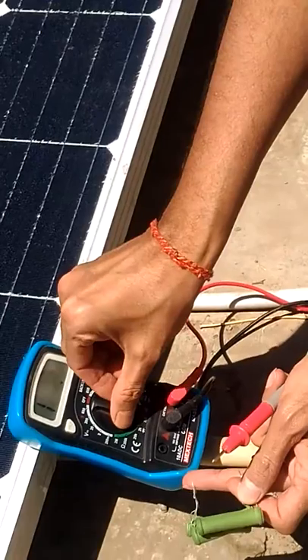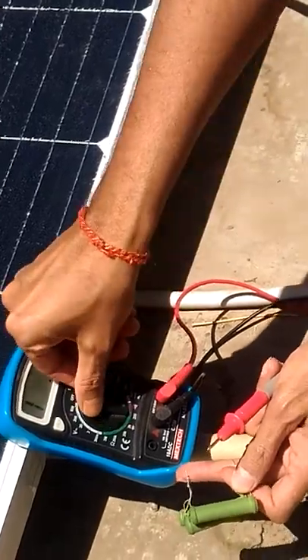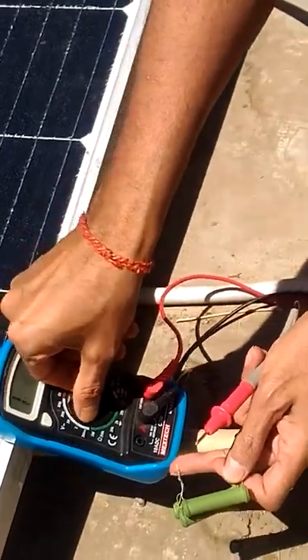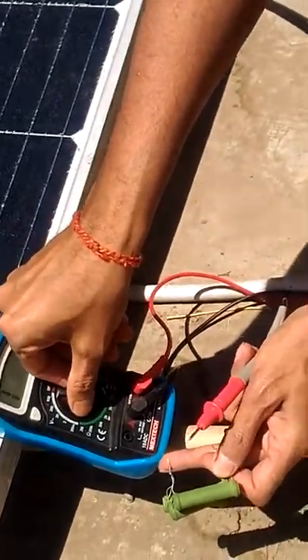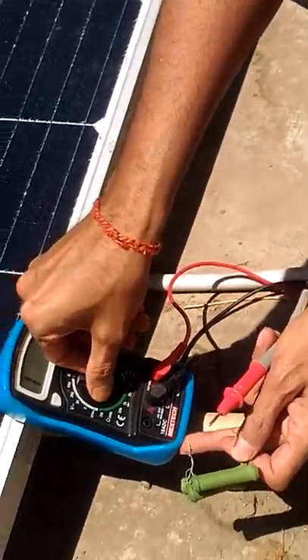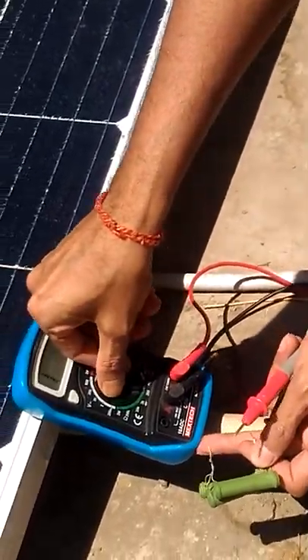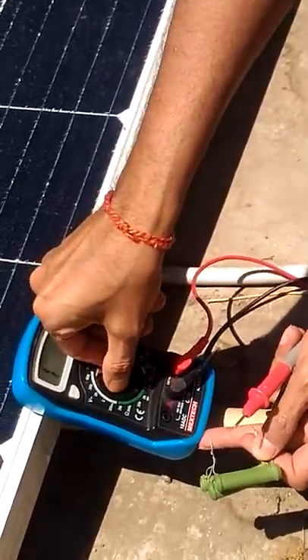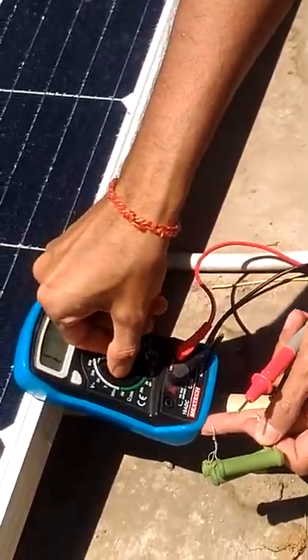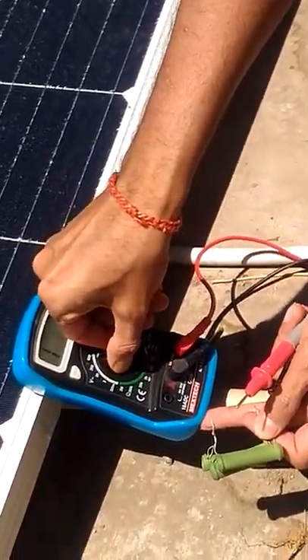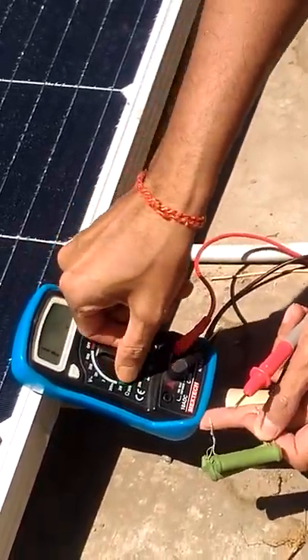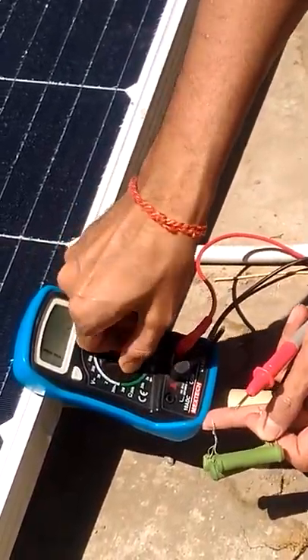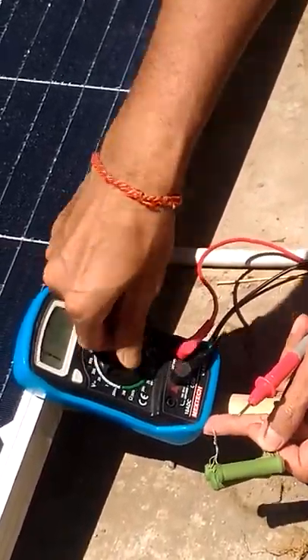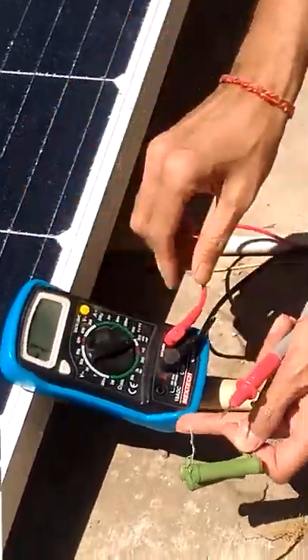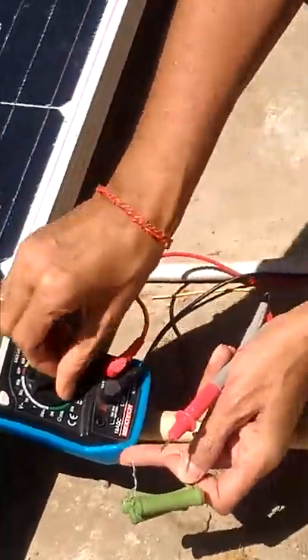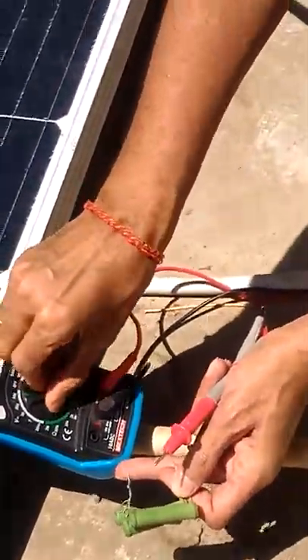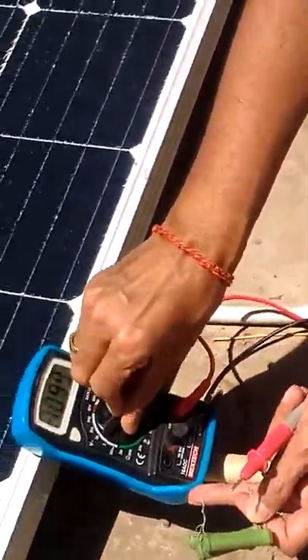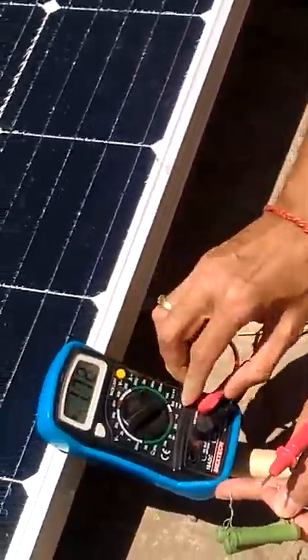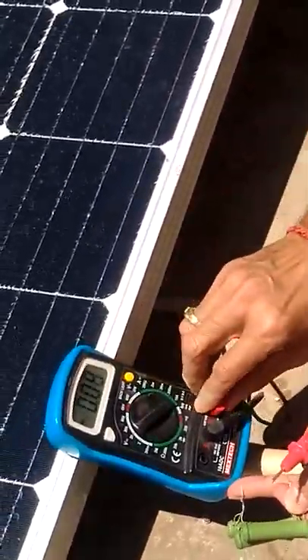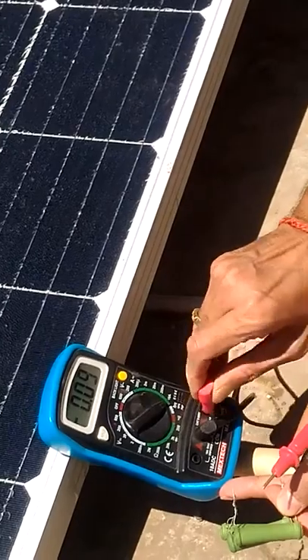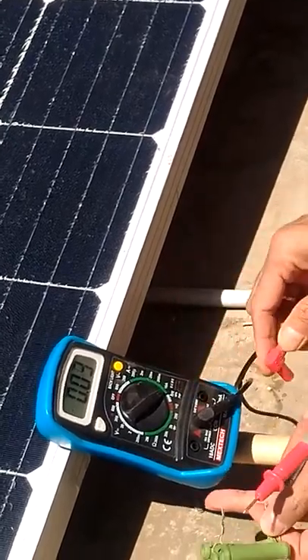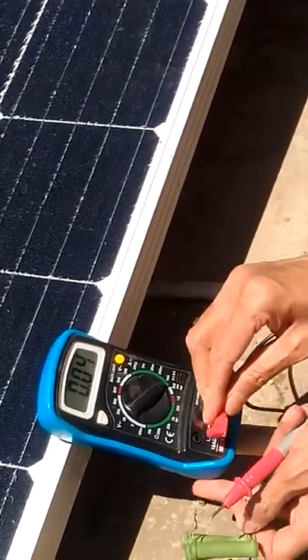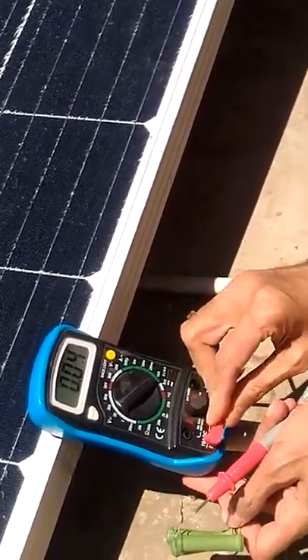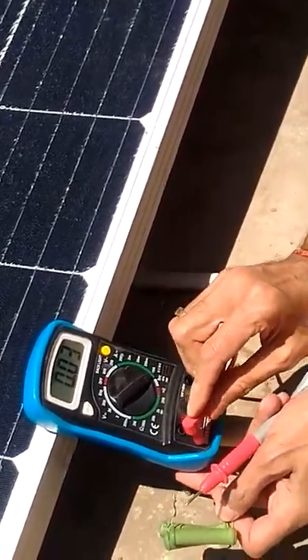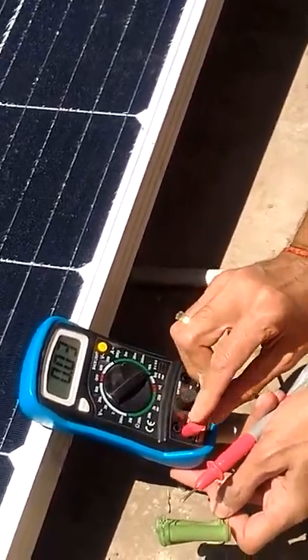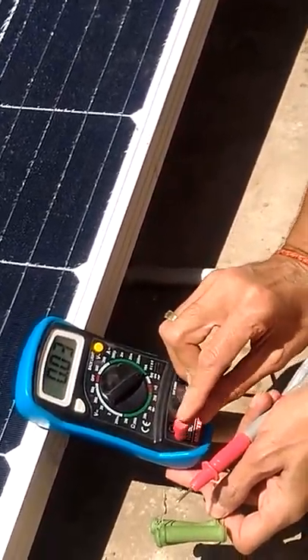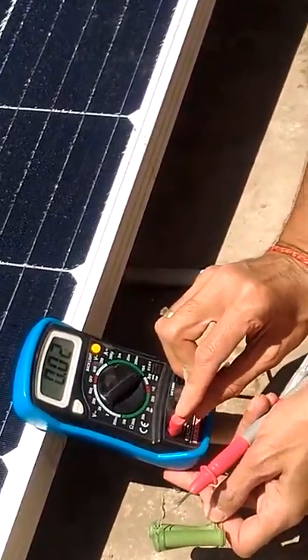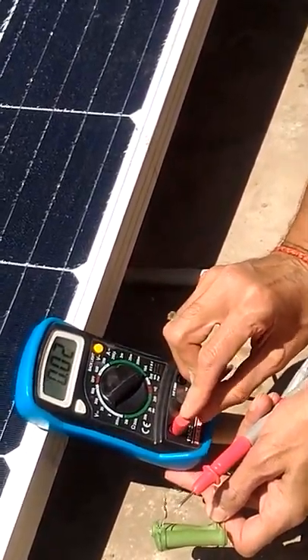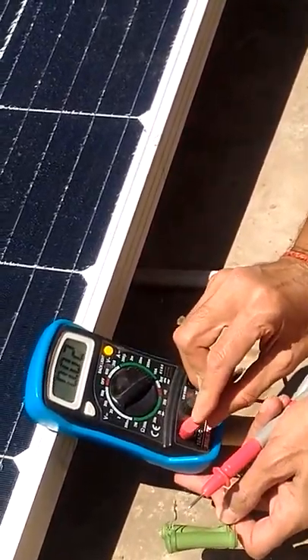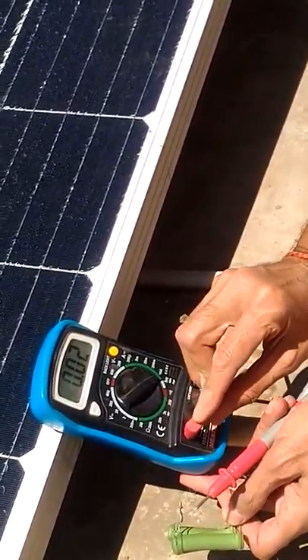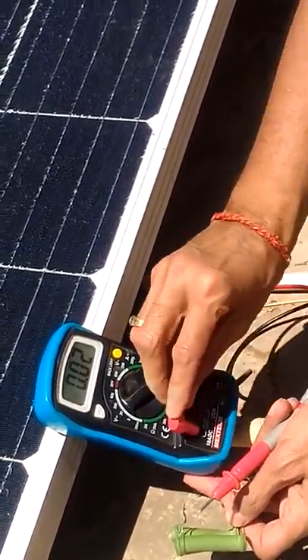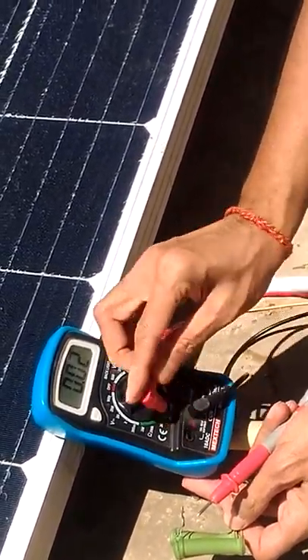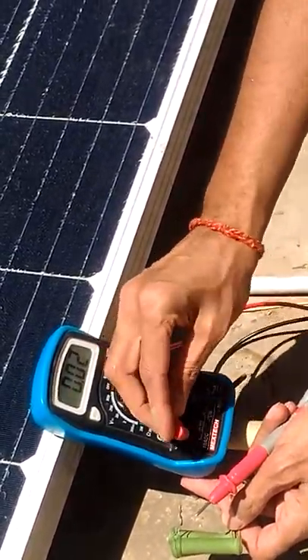Just to be on the safer side, I will put the multimeter on 10 ampere and let's see how much current it gives us.